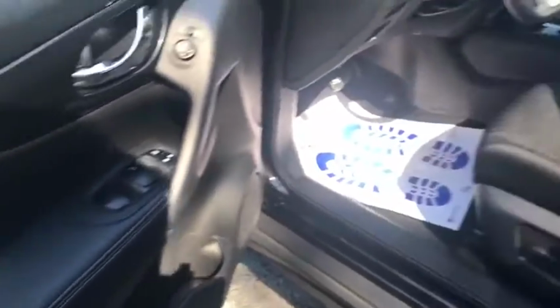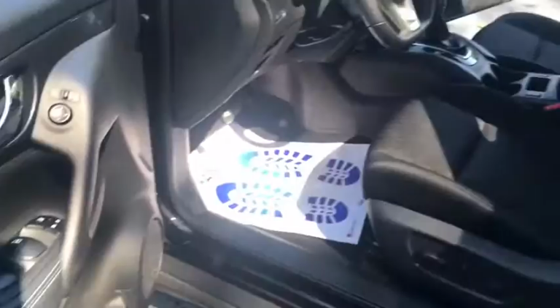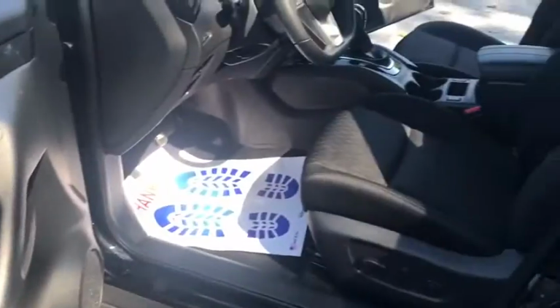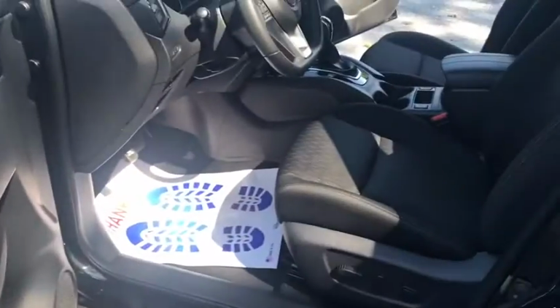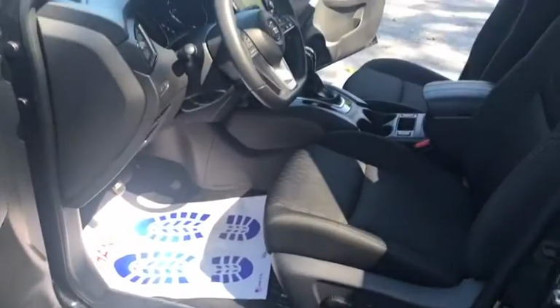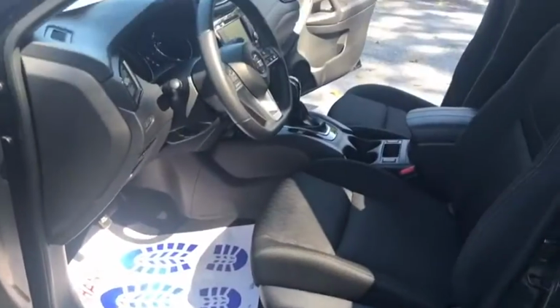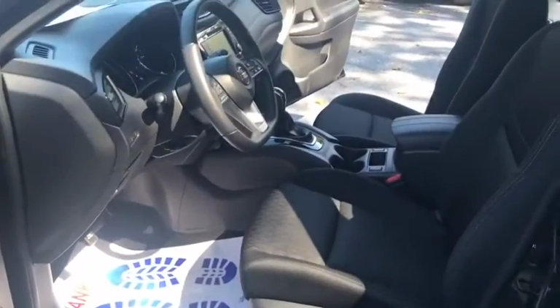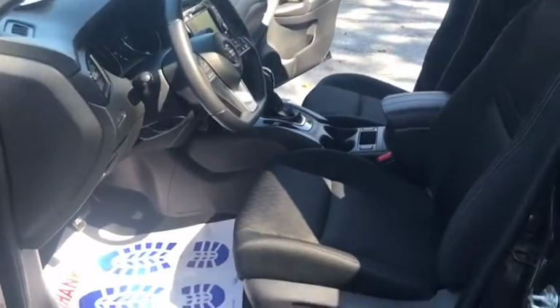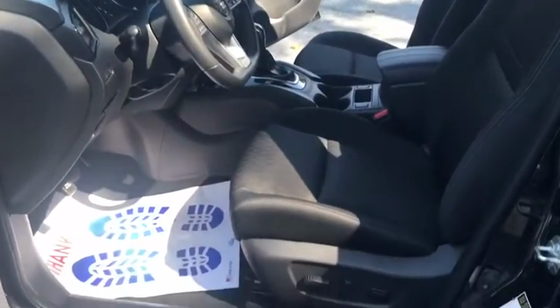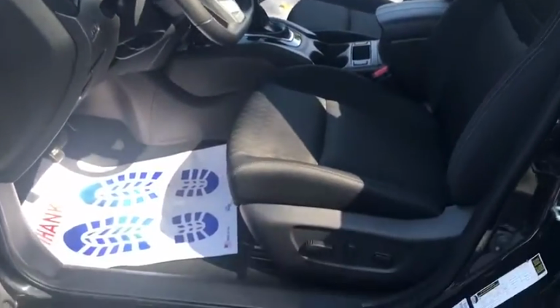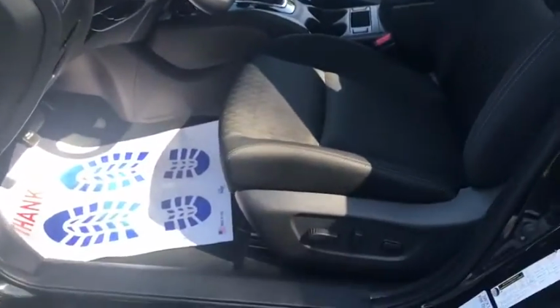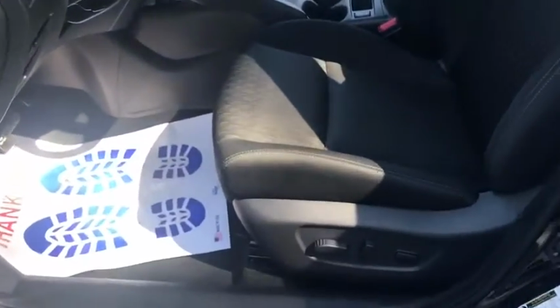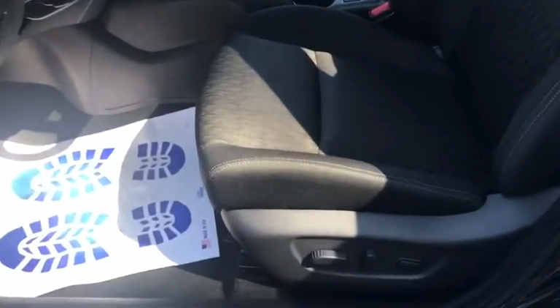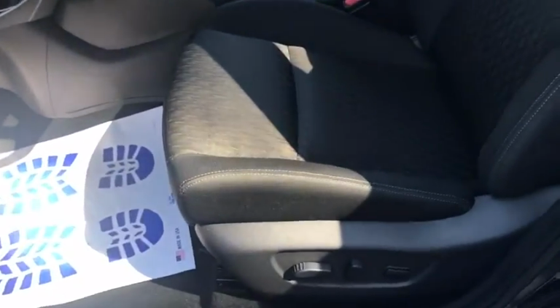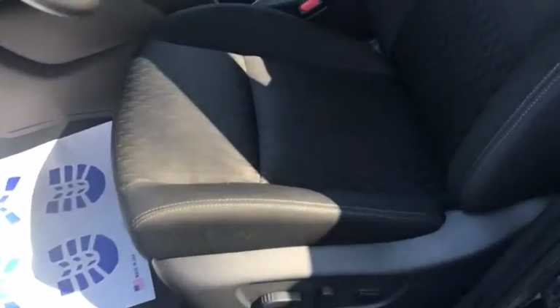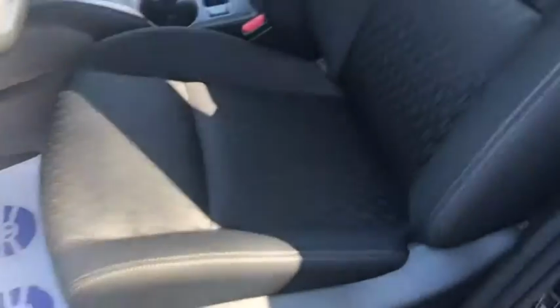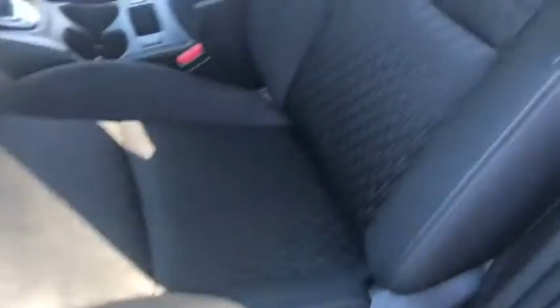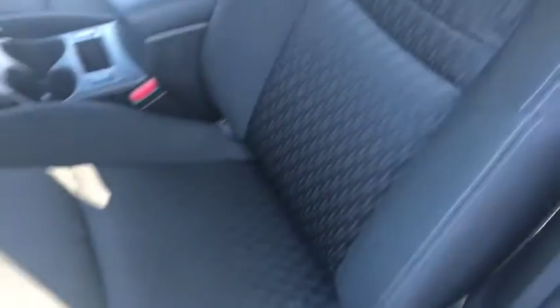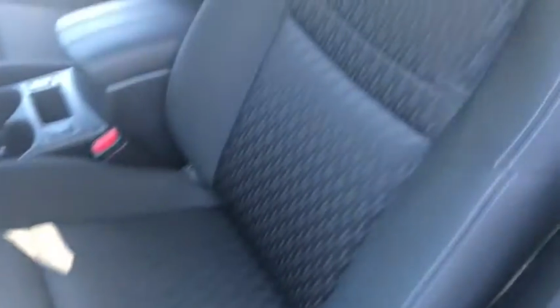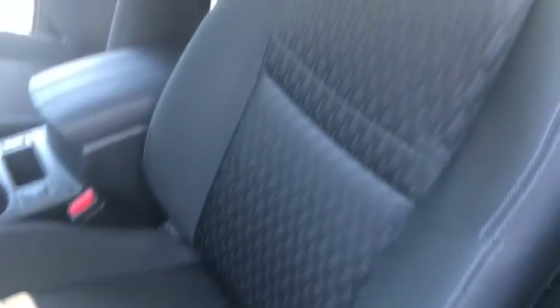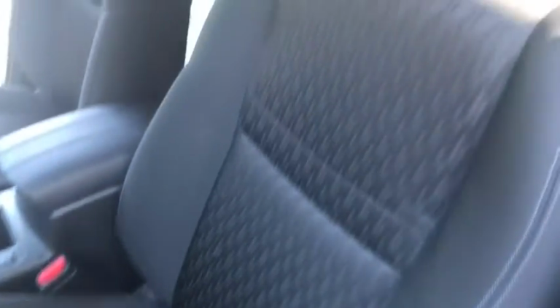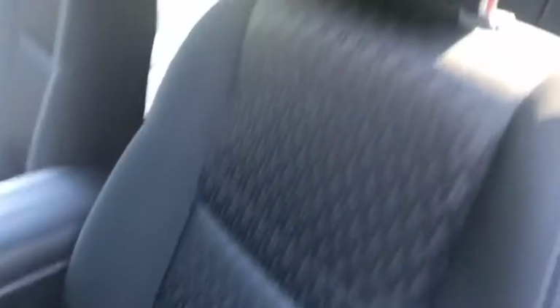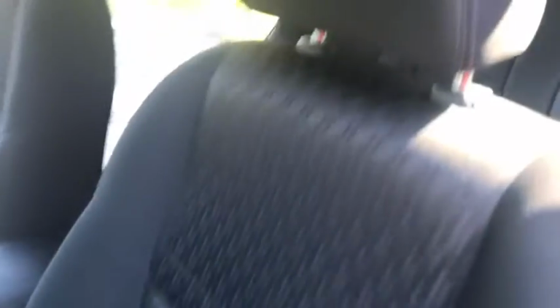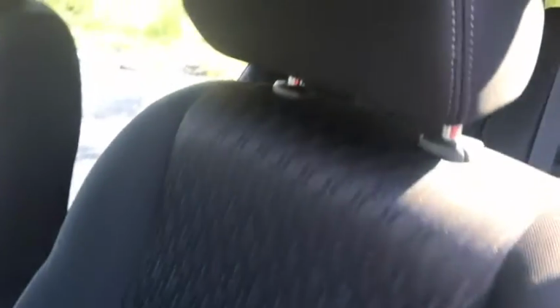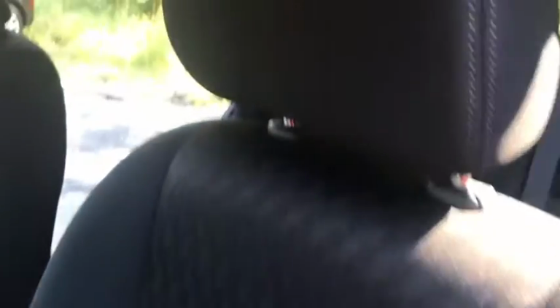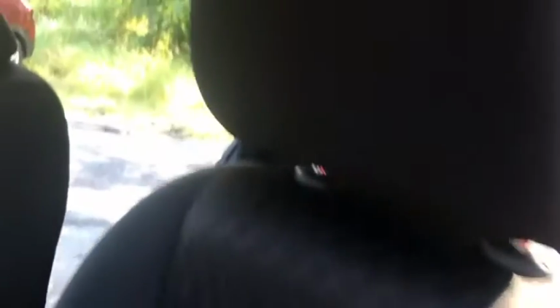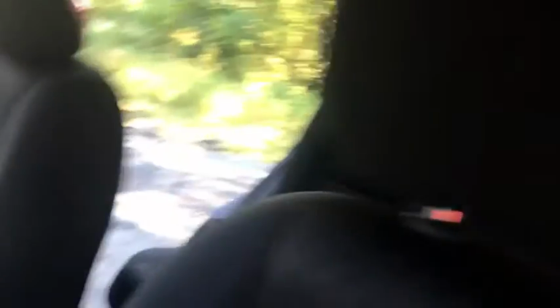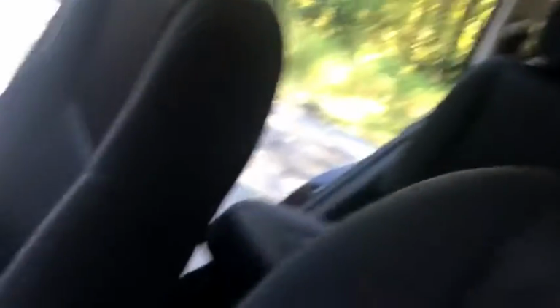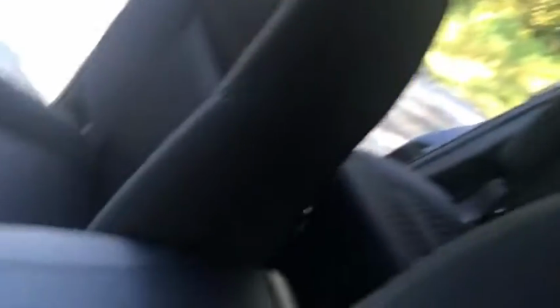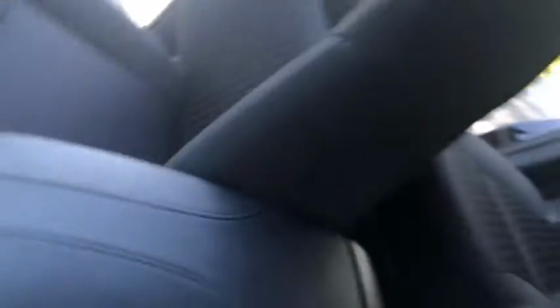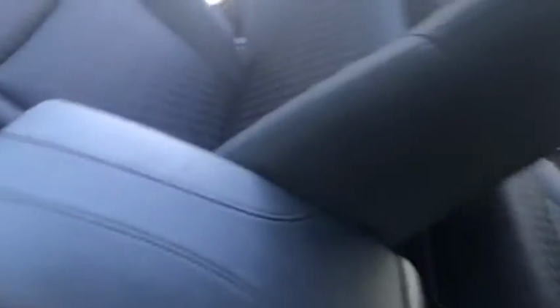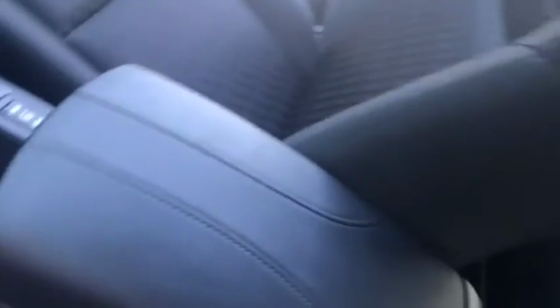Overhead console, tachometer, remote keyless entry, brake assist. This beauty will even make your house keys jealous. Drive it today.